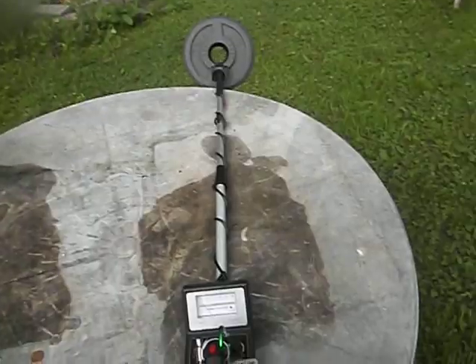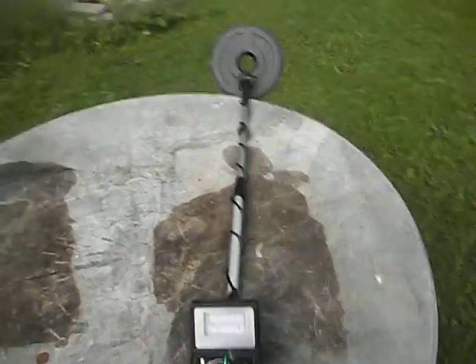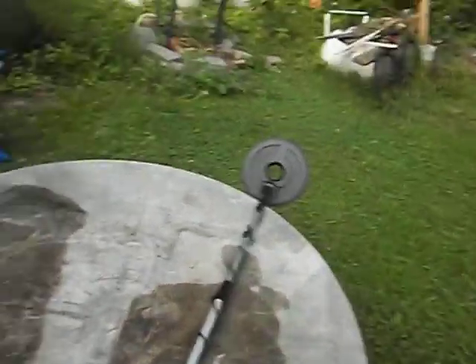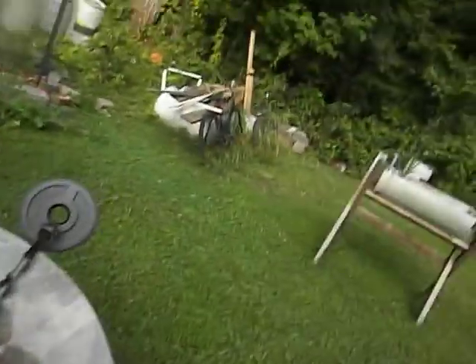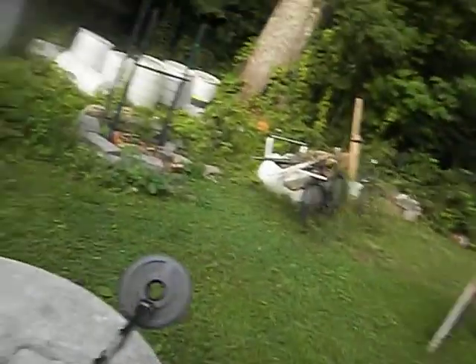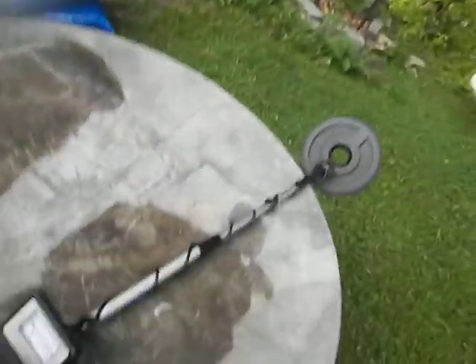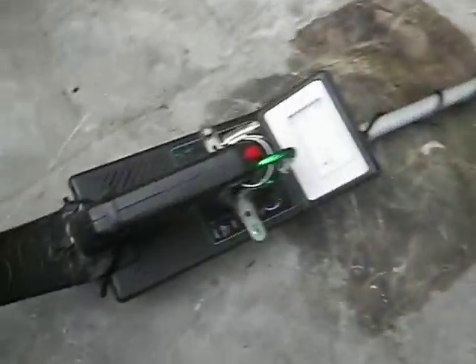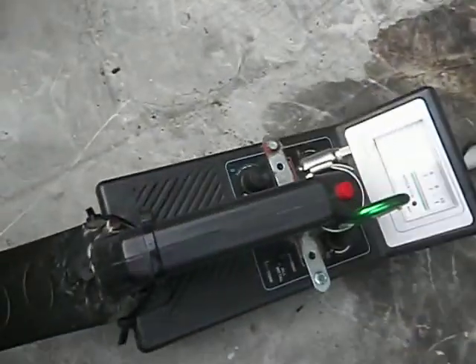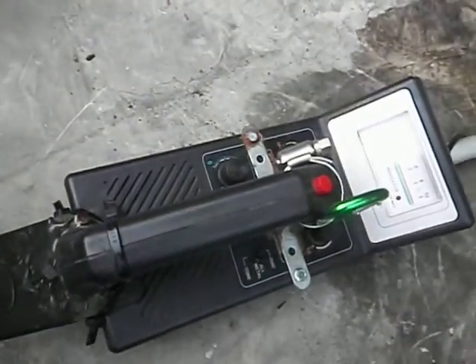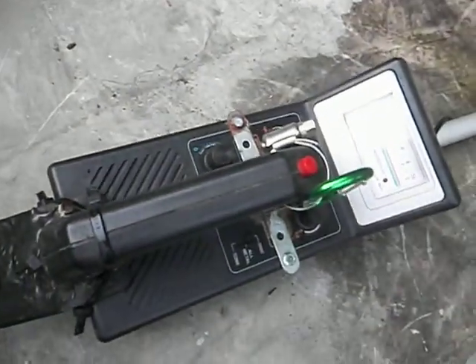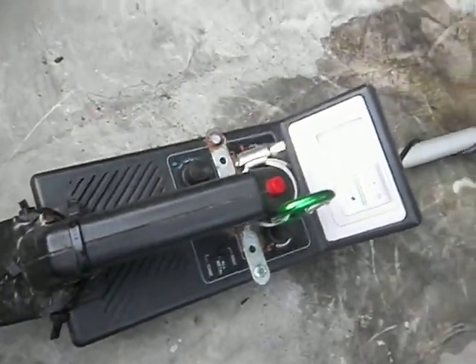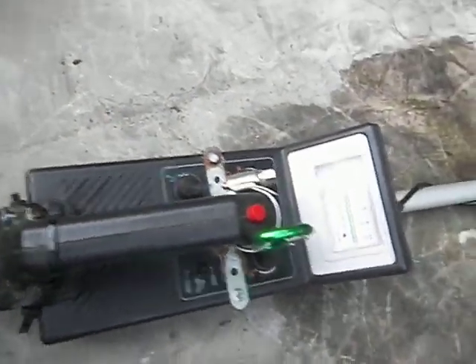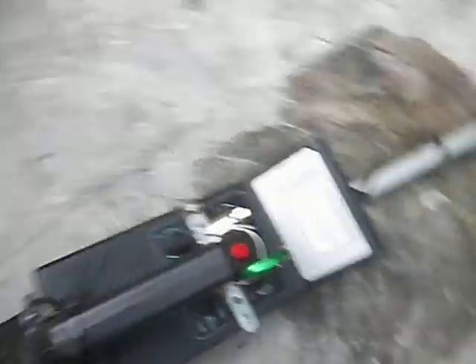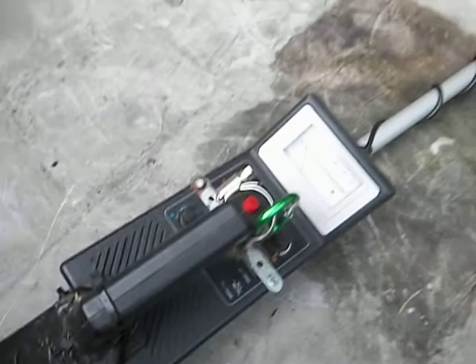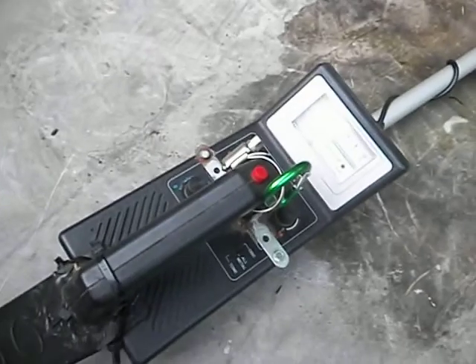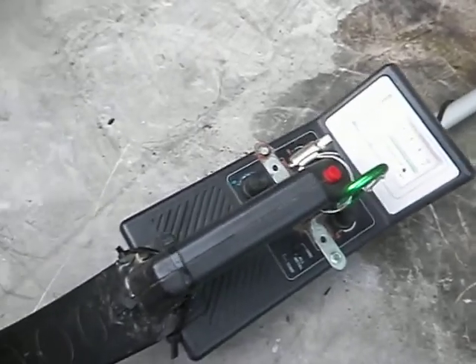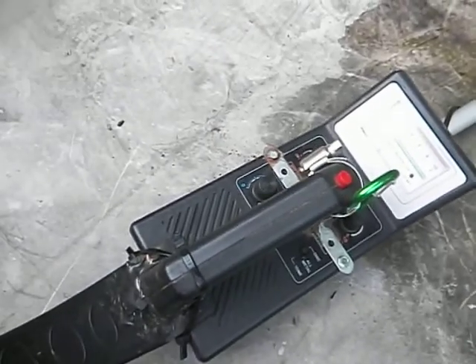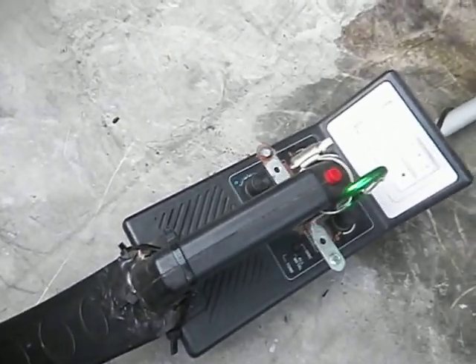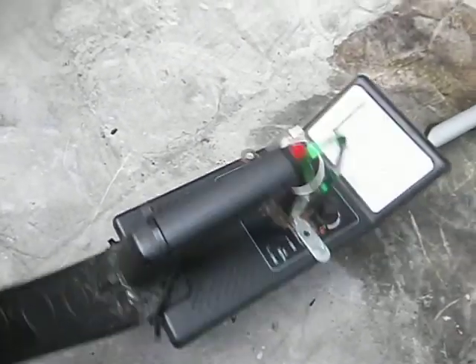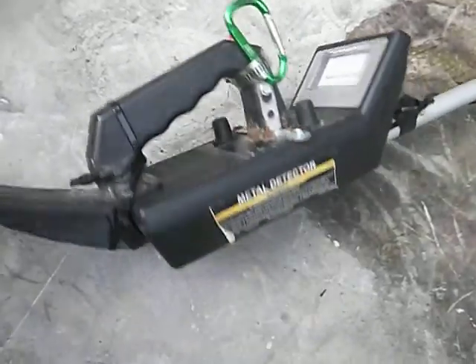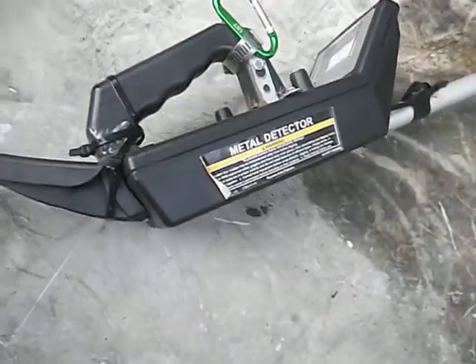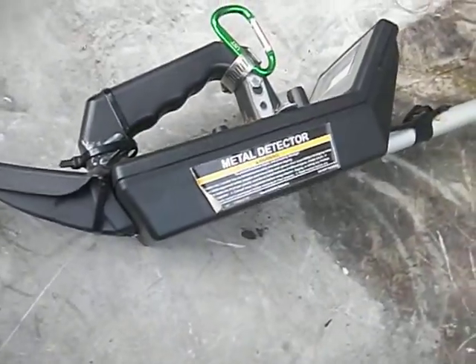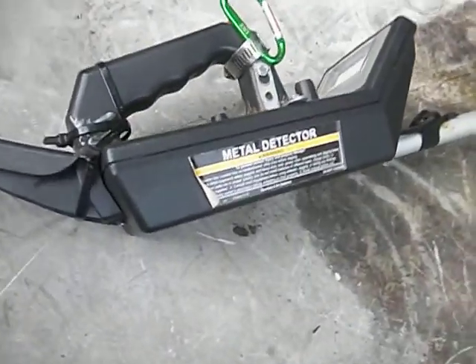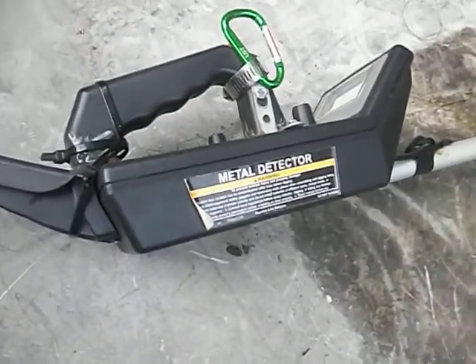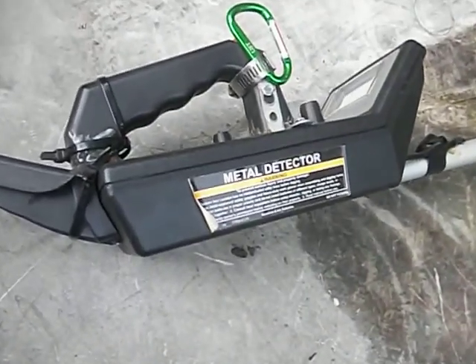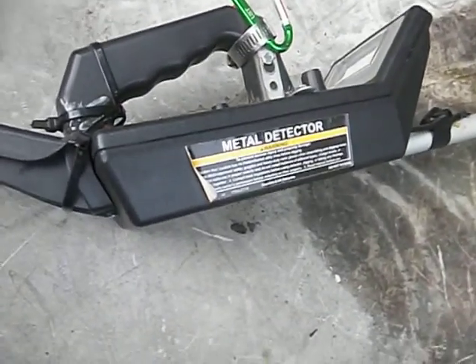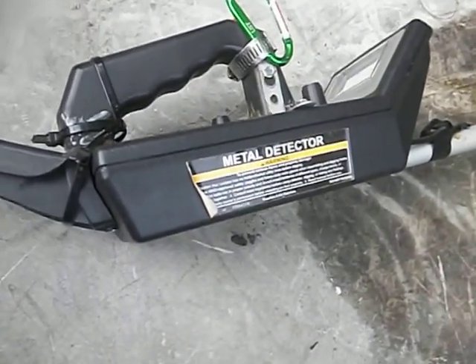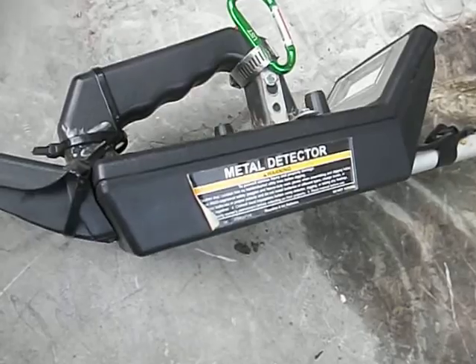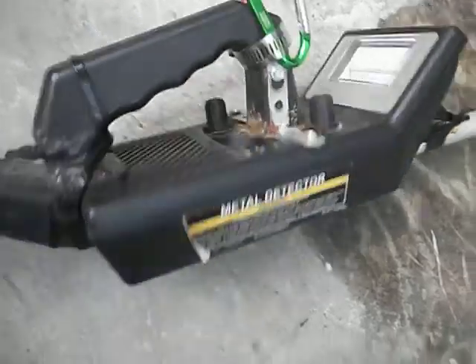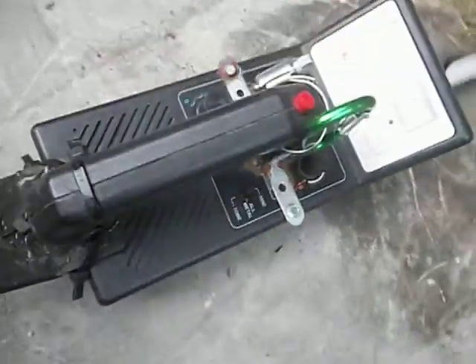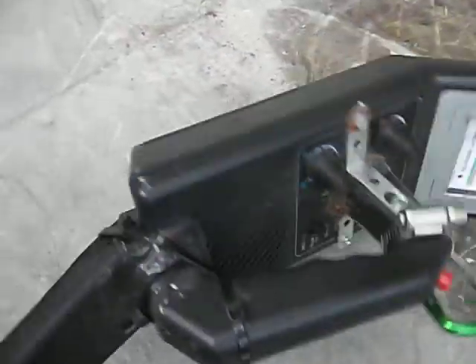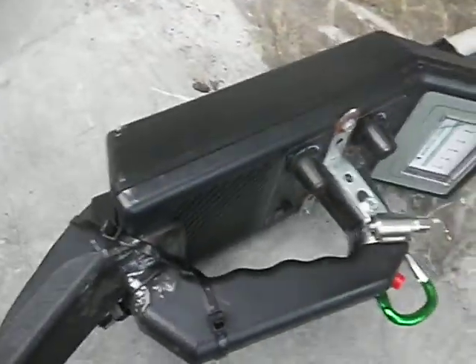Hey guys, Mike at Wildcat Creek. We have the one and only, the famous, worldwide known metal detector by Harbor Freight.